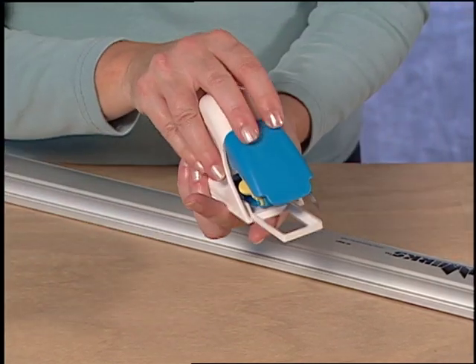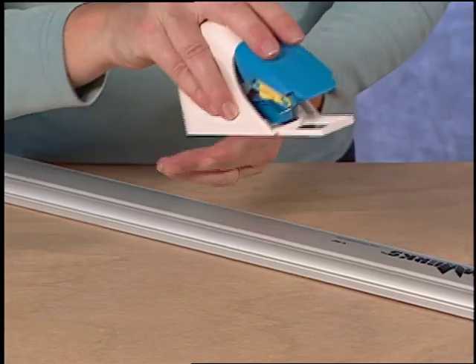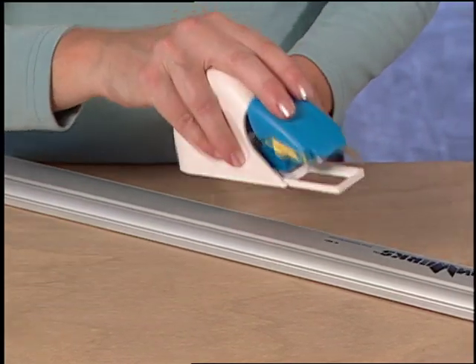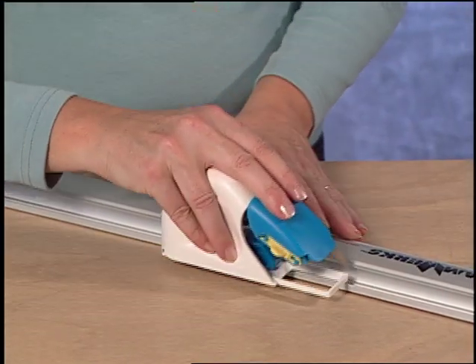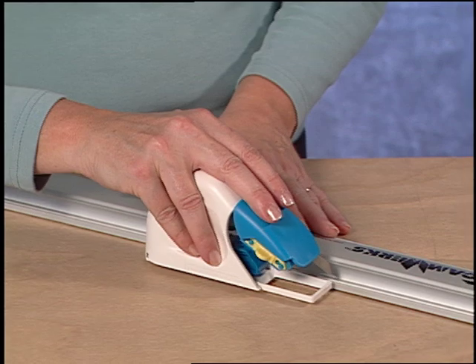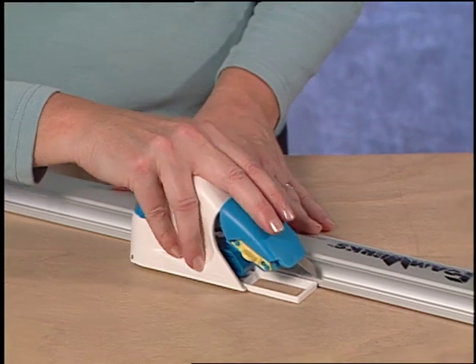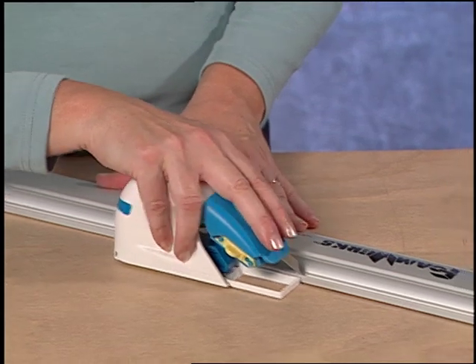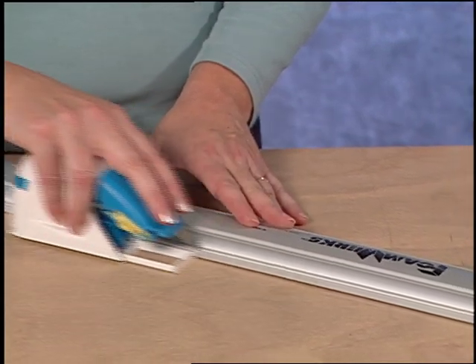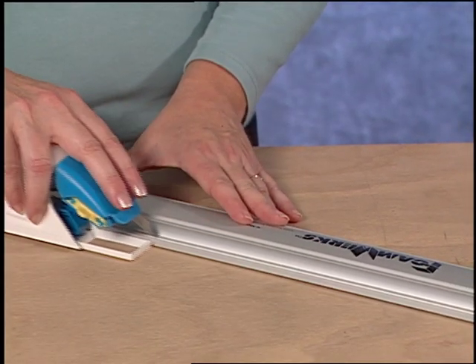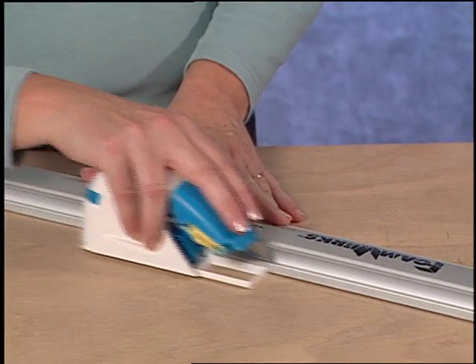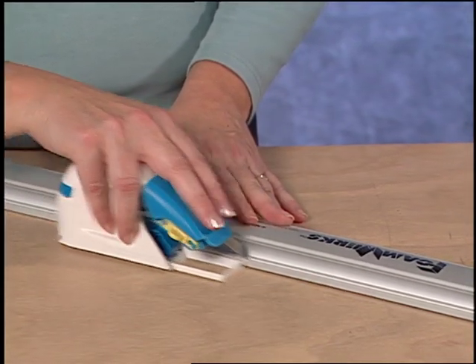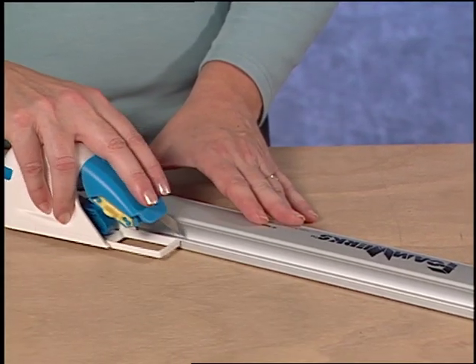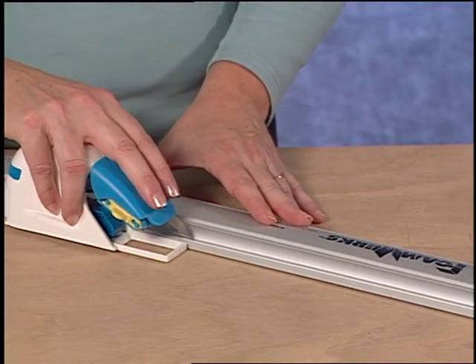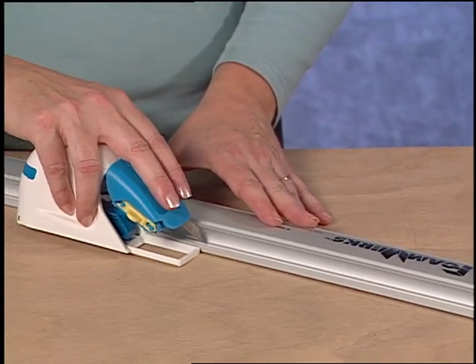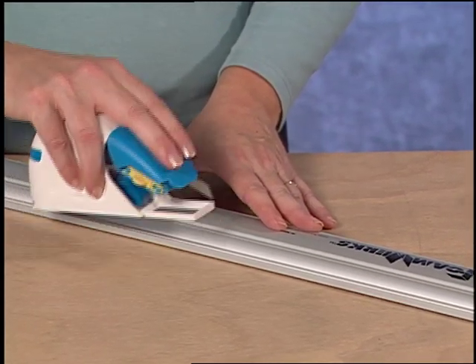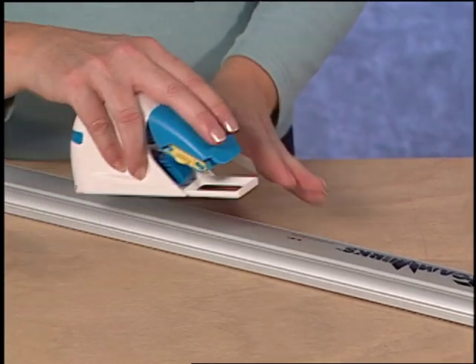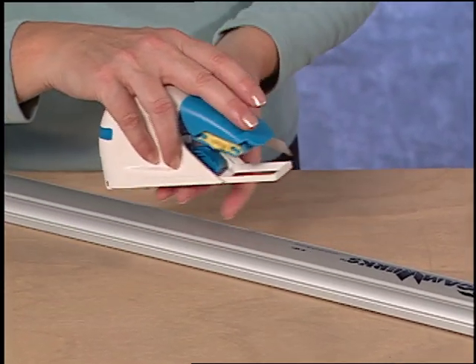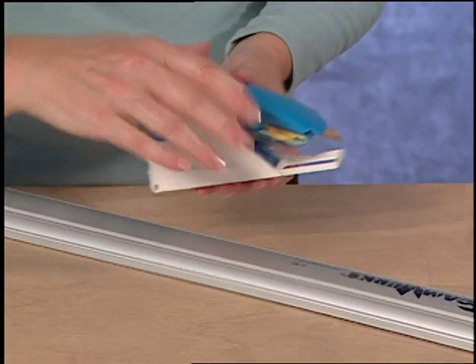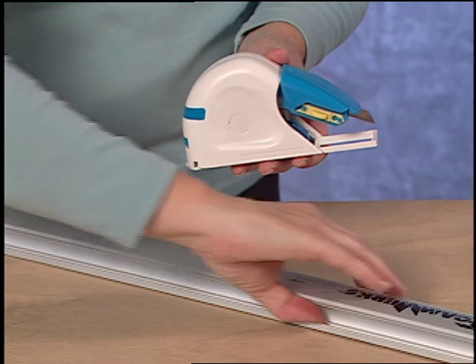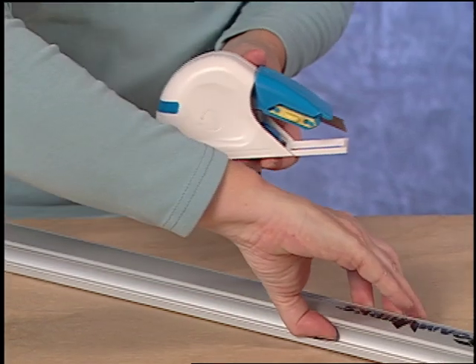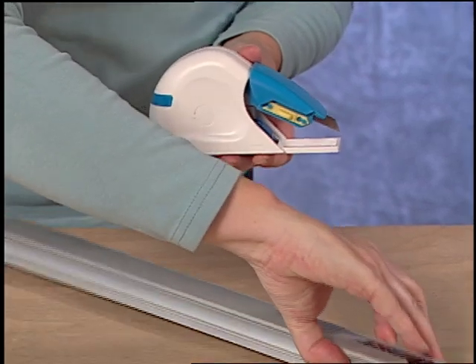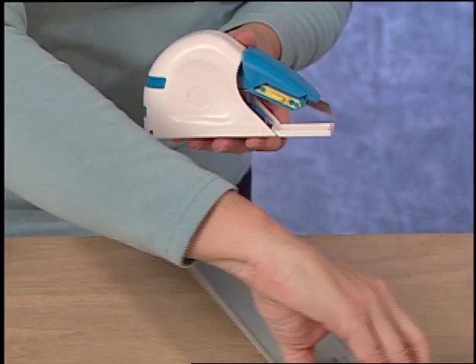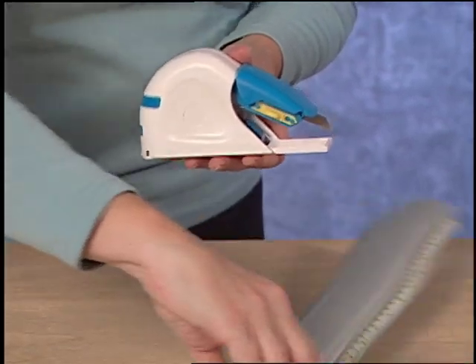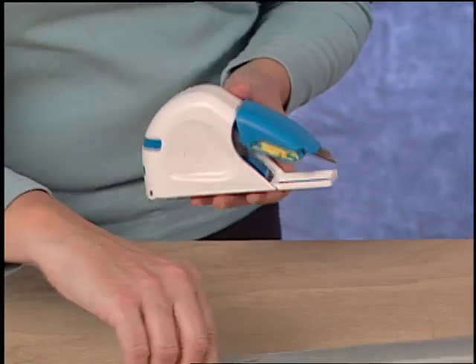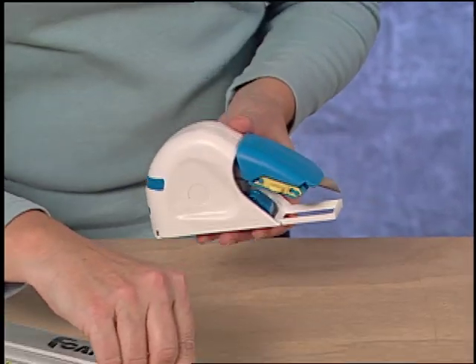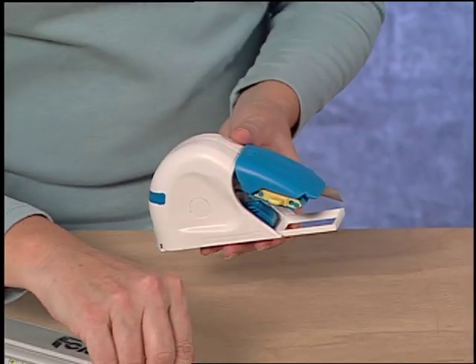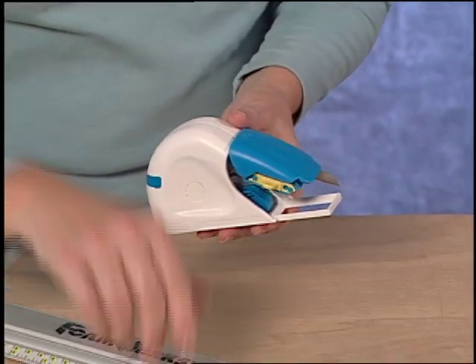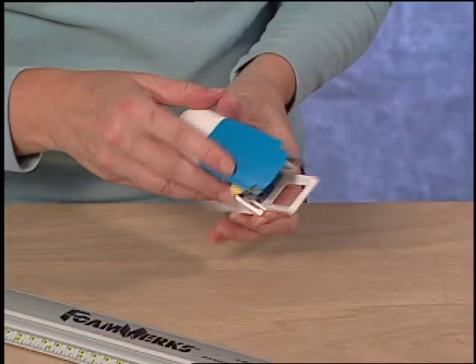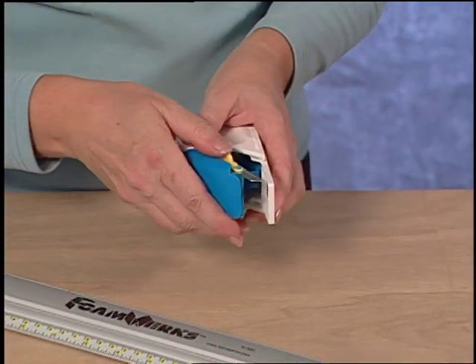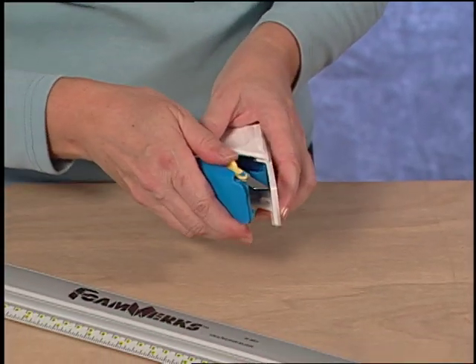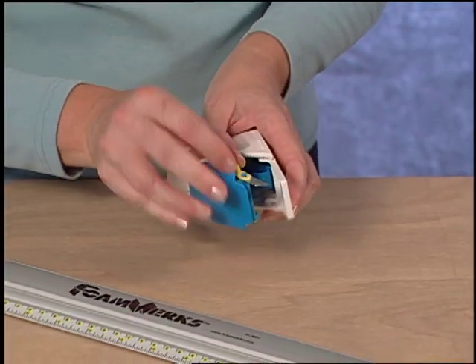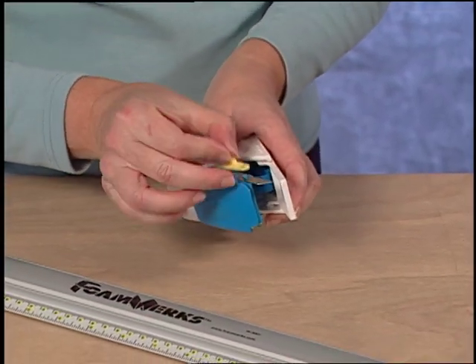The Foamworks Straight Cutter will connect itself to the side of the Logan Foamworks channel rail. The Straight Cutter can also be used left-handed by switching the blade to the other side of the tool.